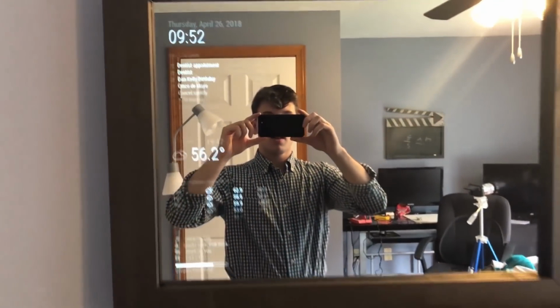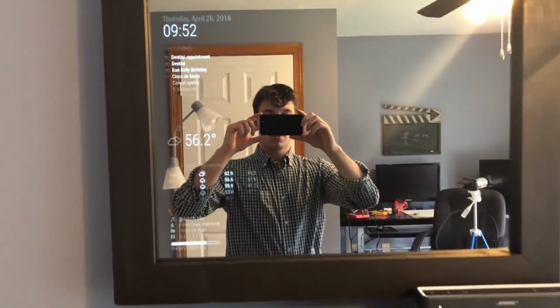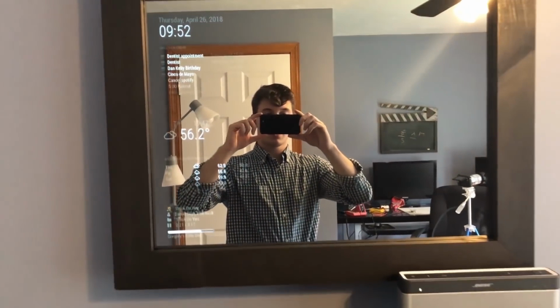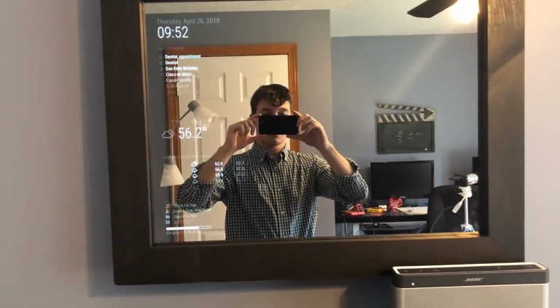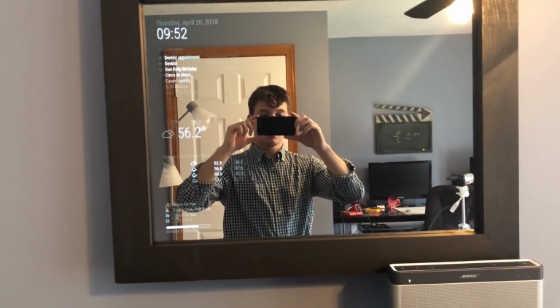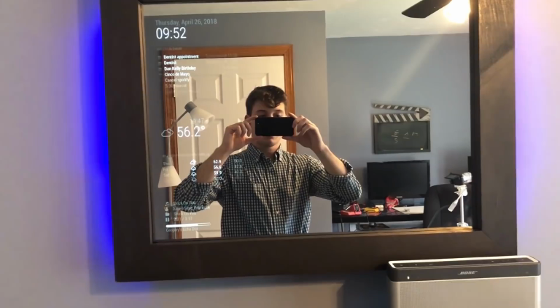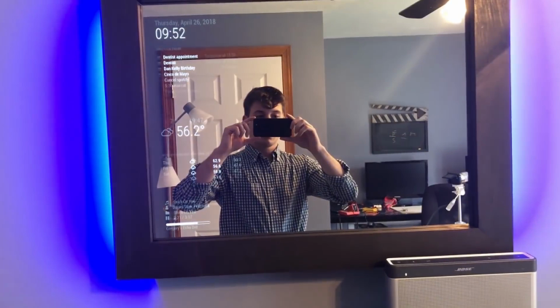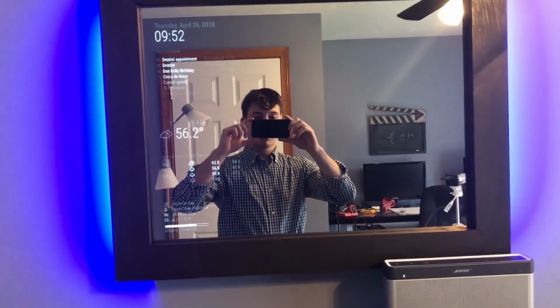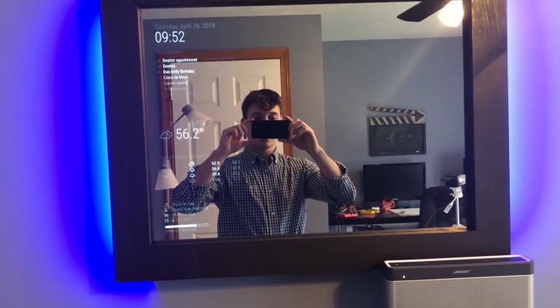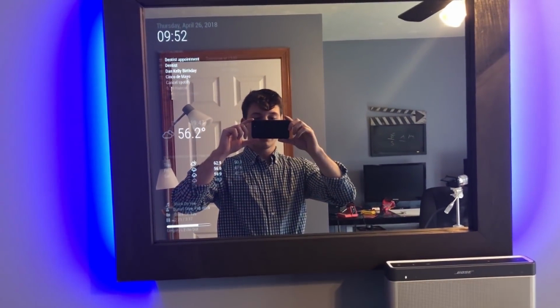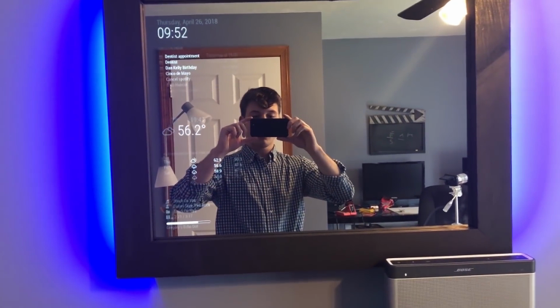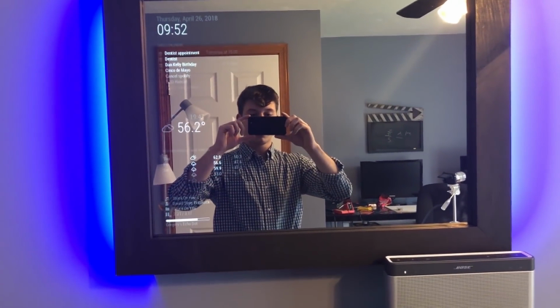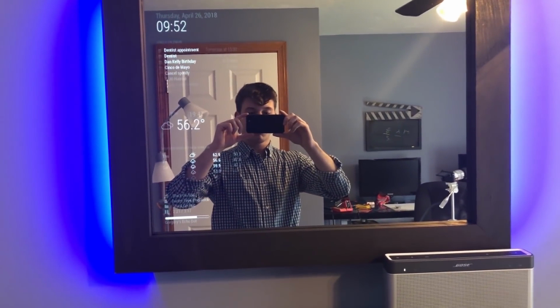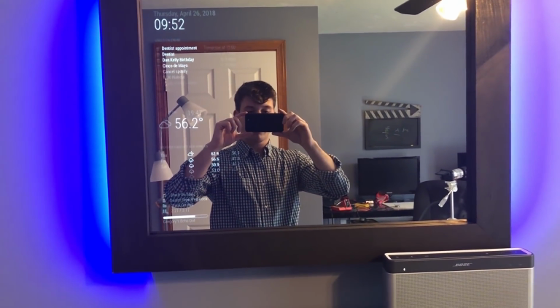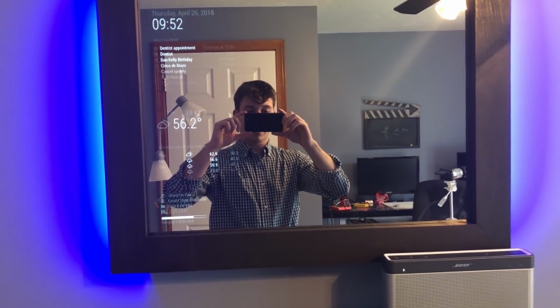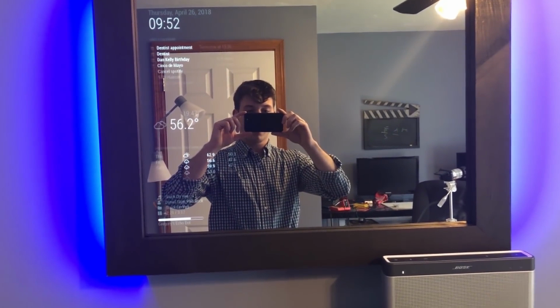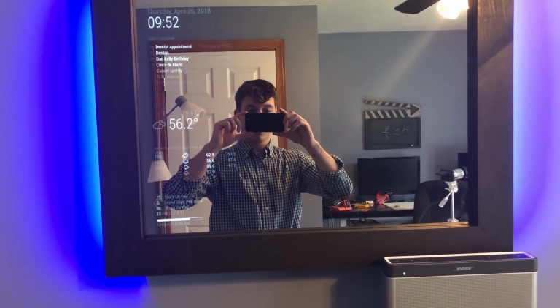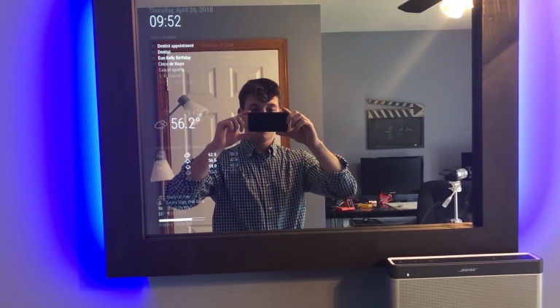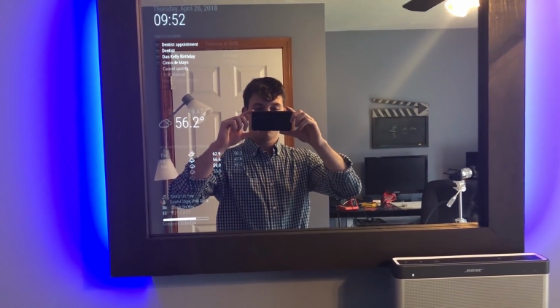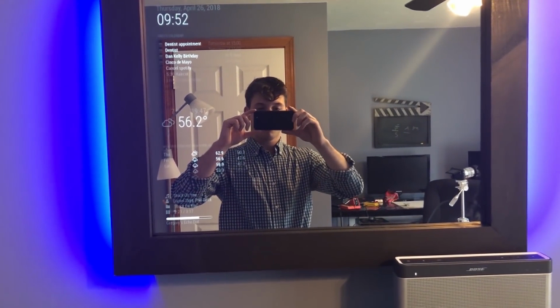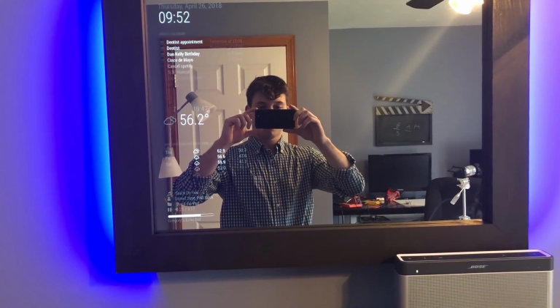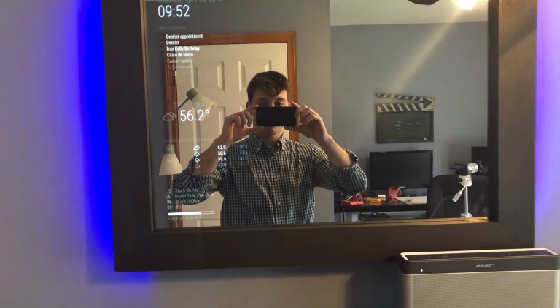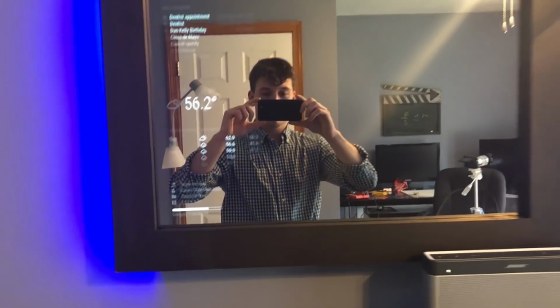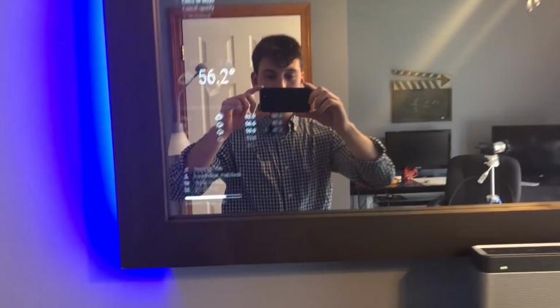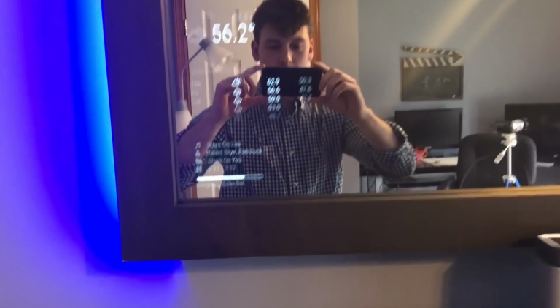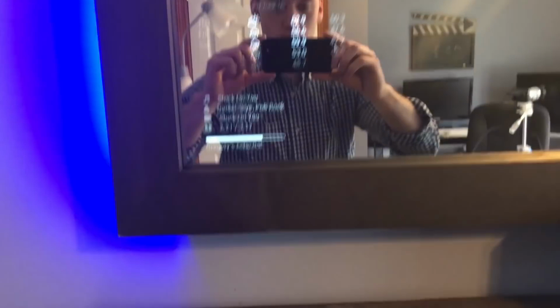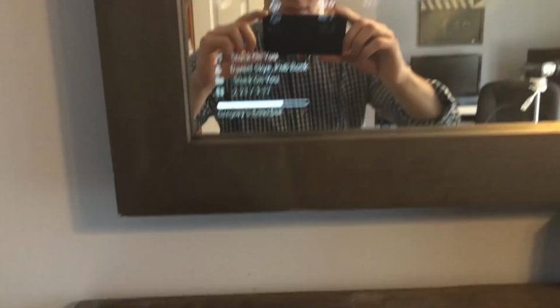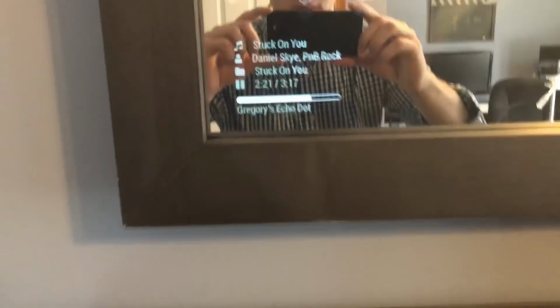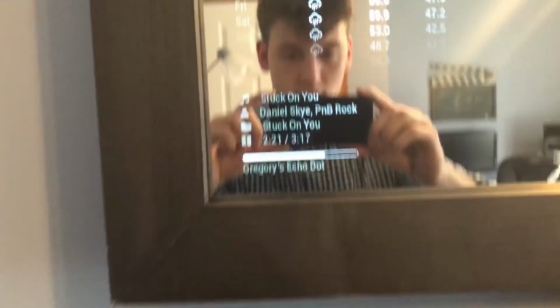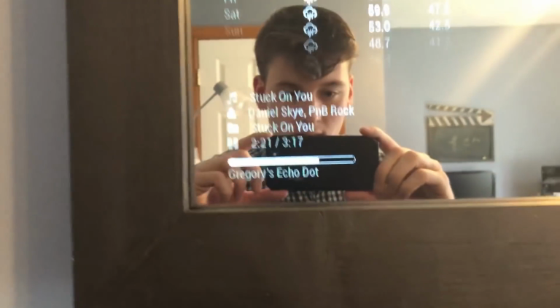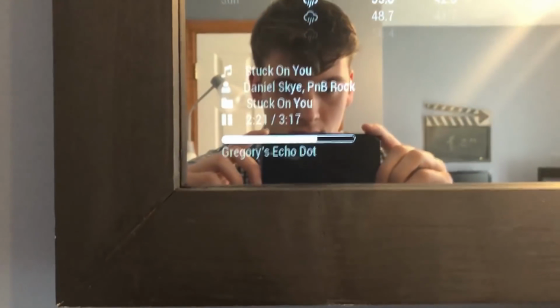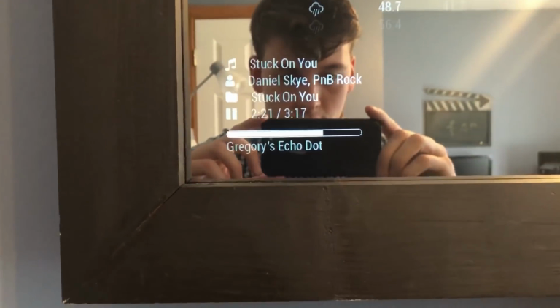Alexa, play Kanye West on Spotify. Alexa responds: Songs by Kanye West from Spotify.